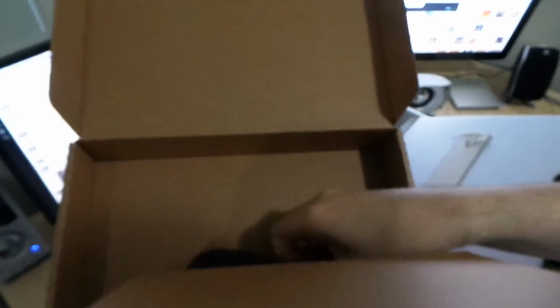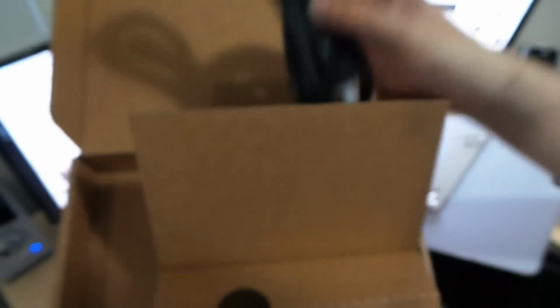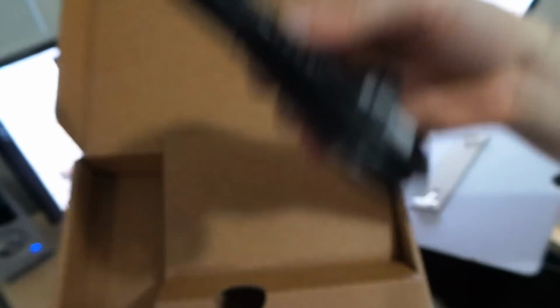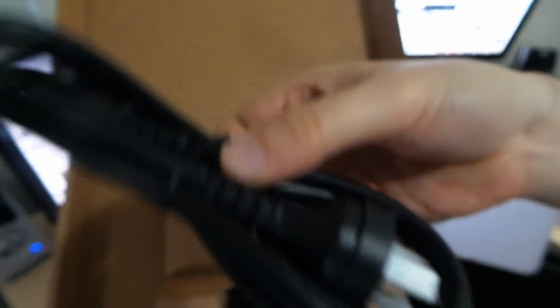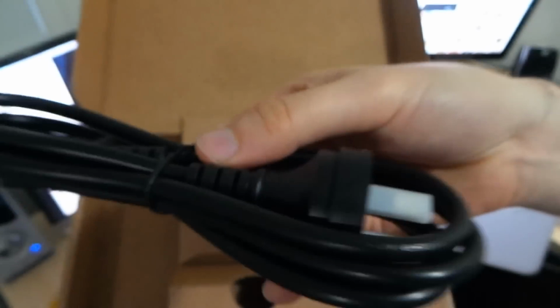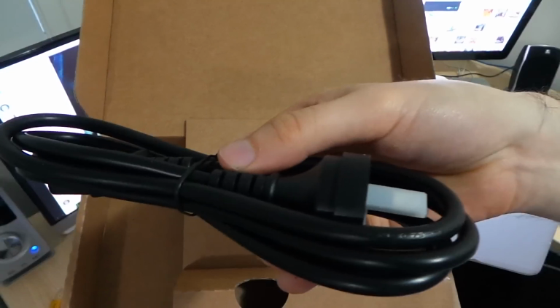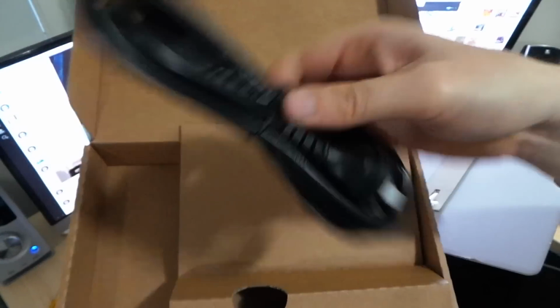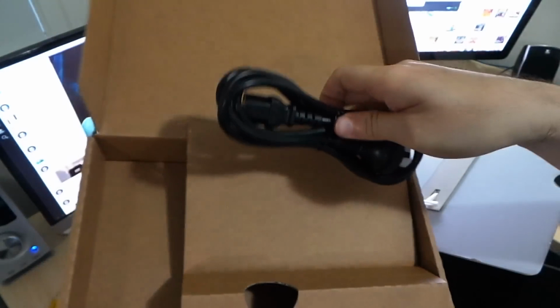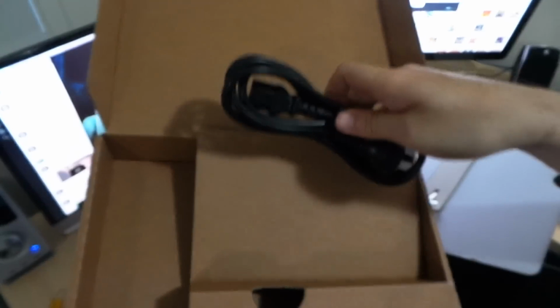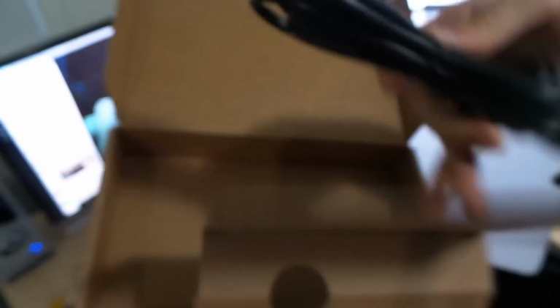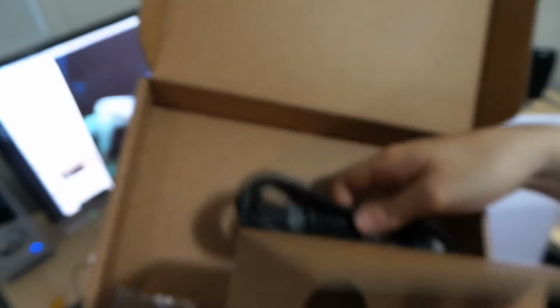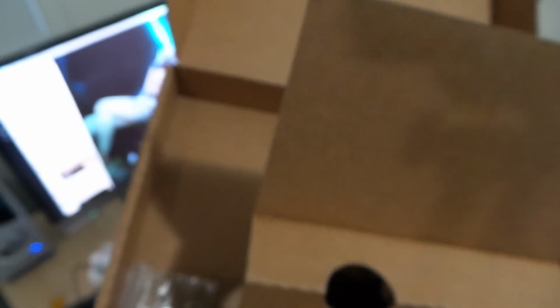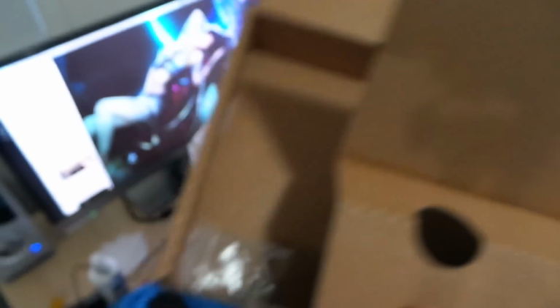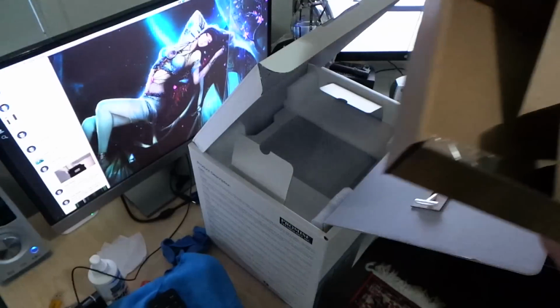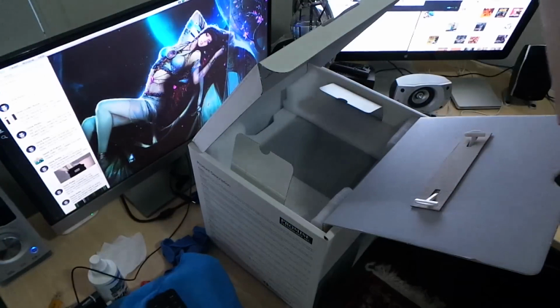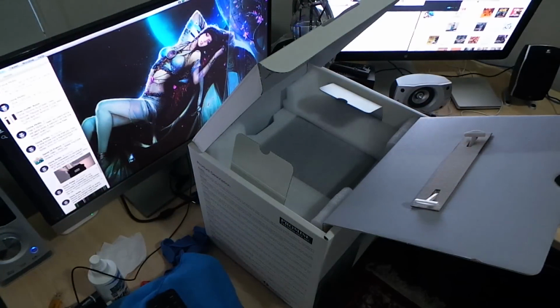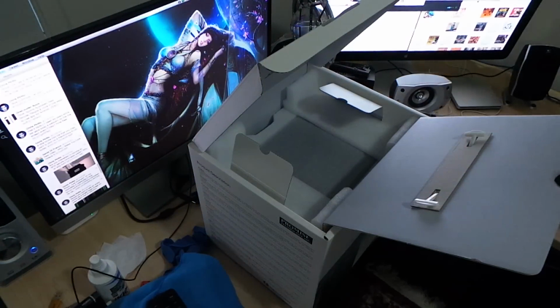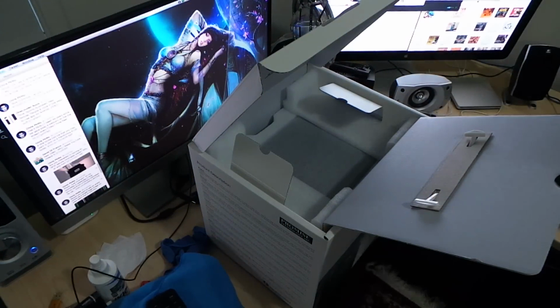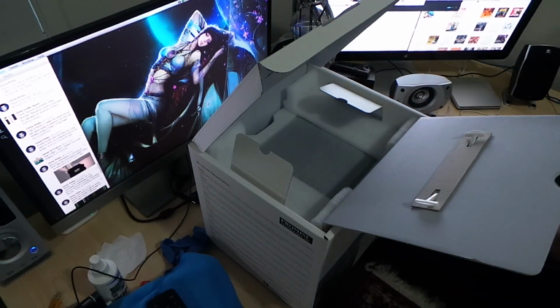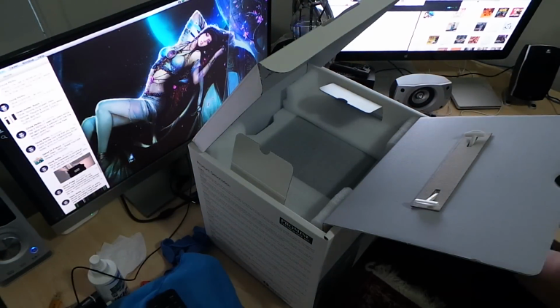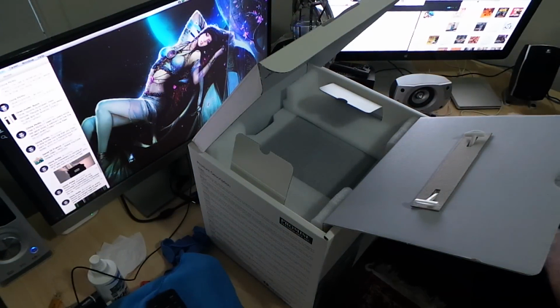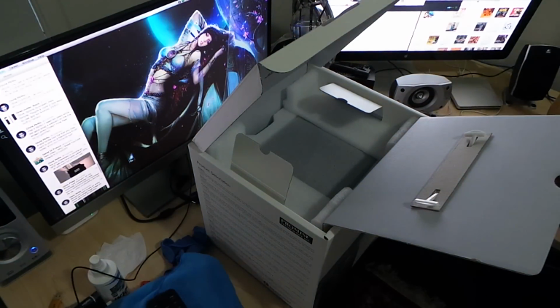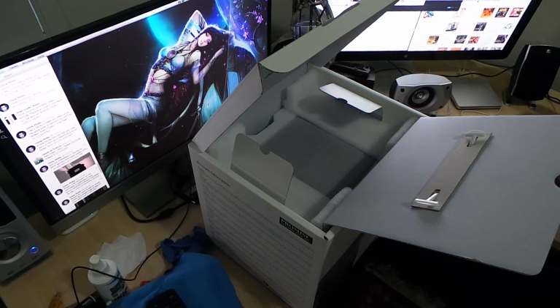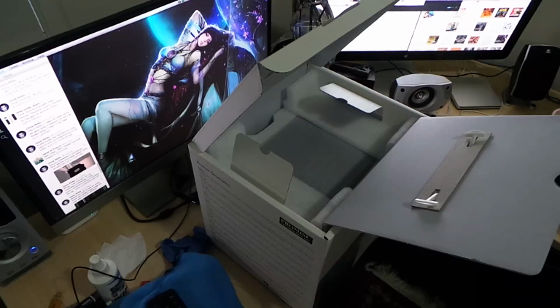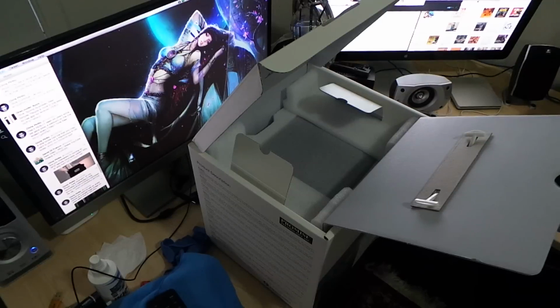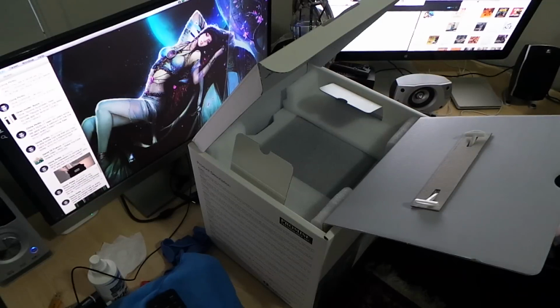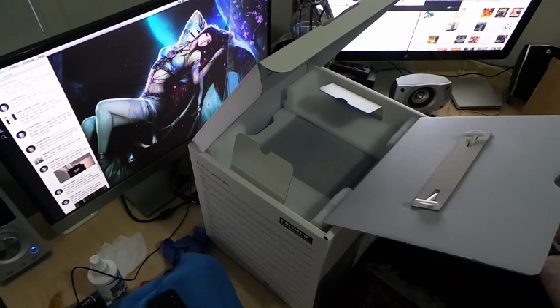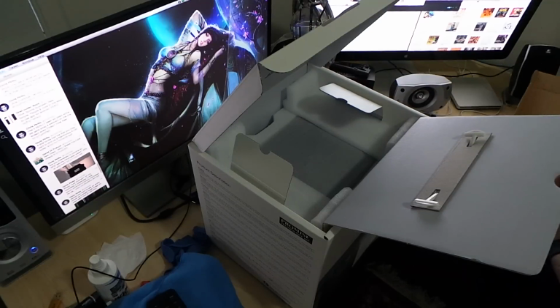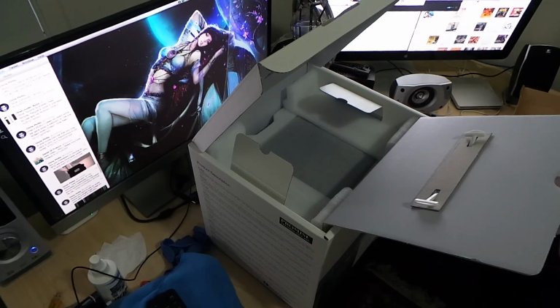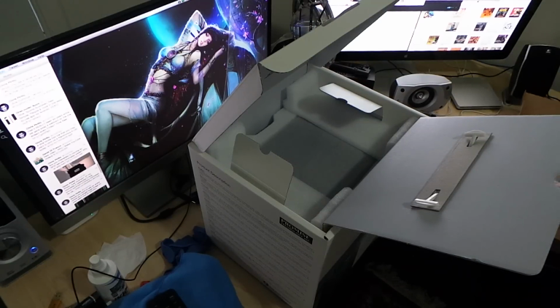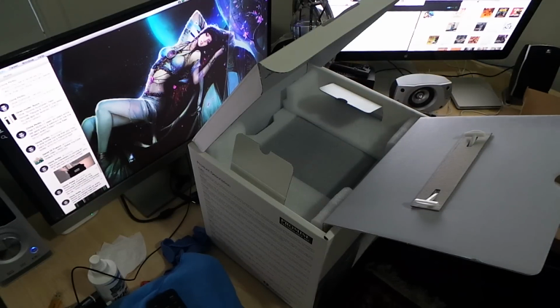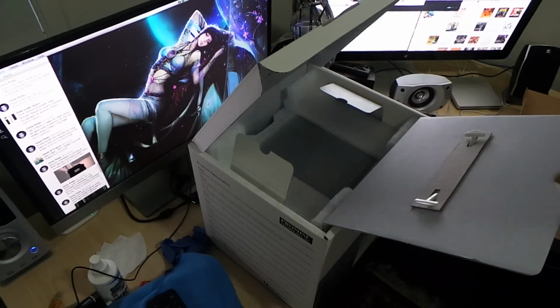We've got our Australian plugs, because this is the Australian version. The only difference between the Australian version and any other version around the world is basically the plug.